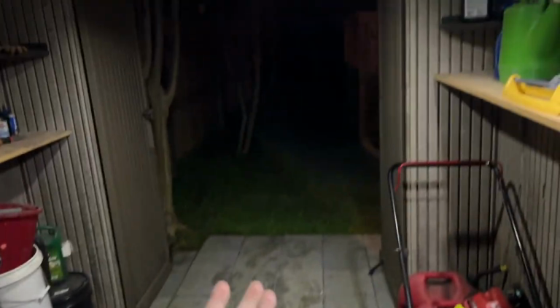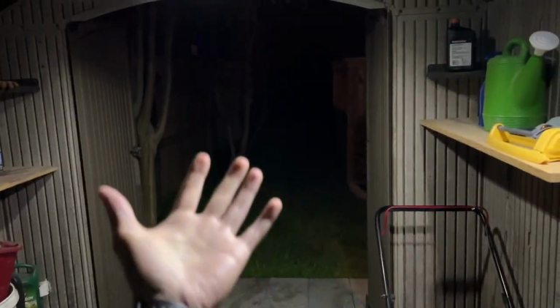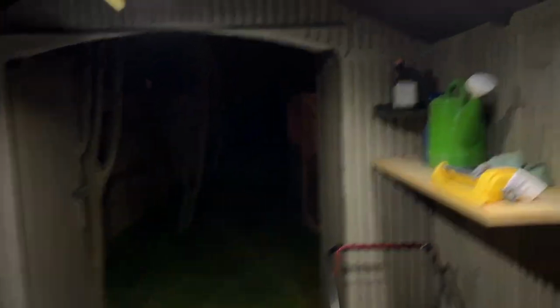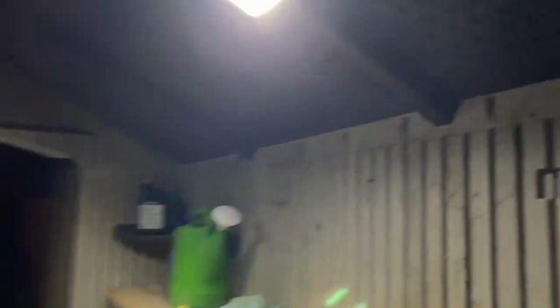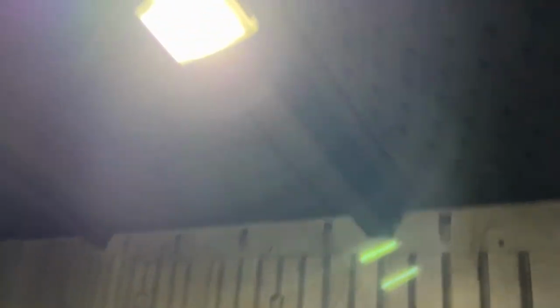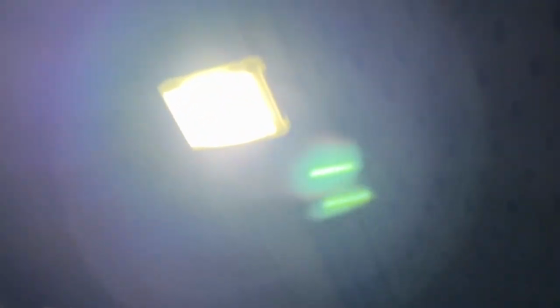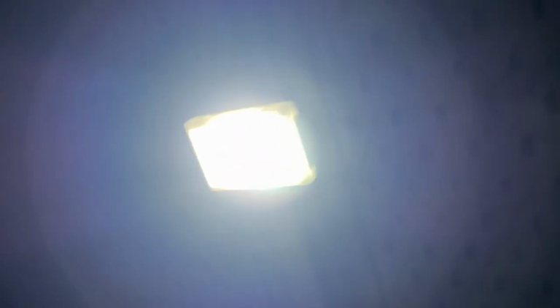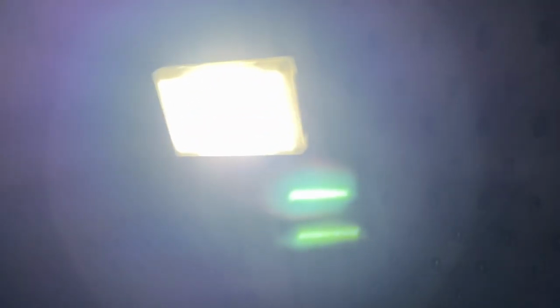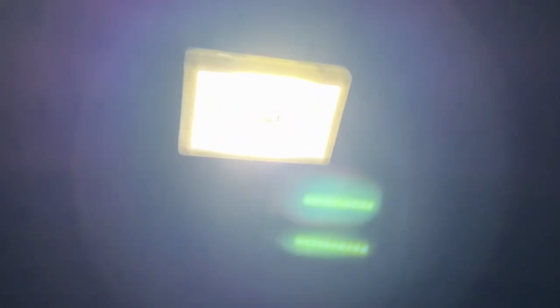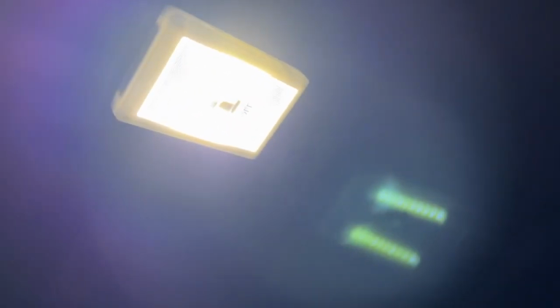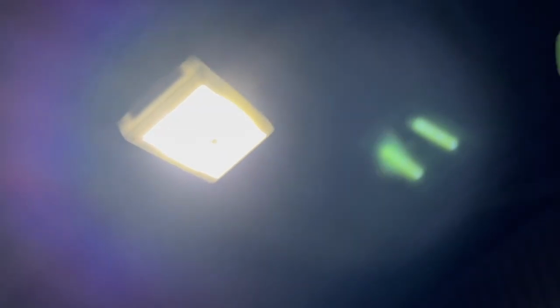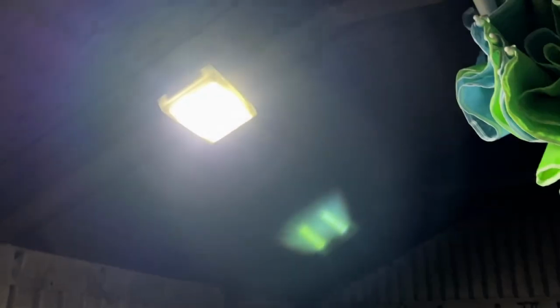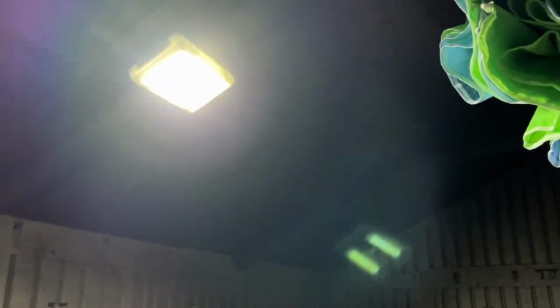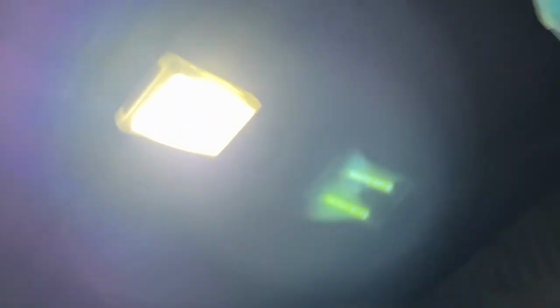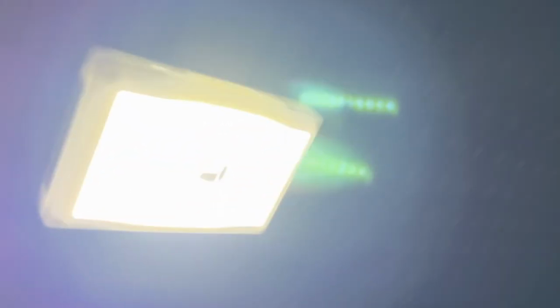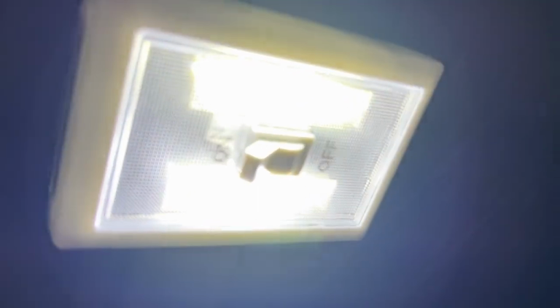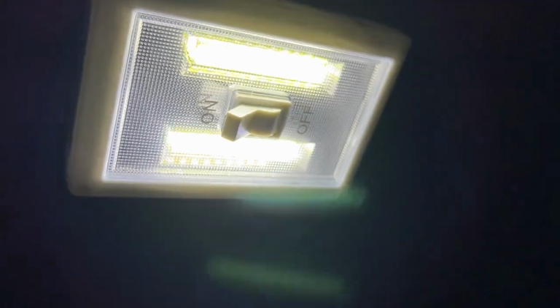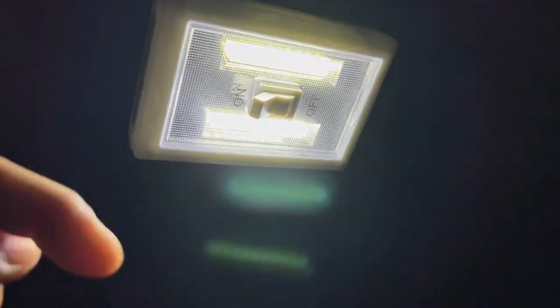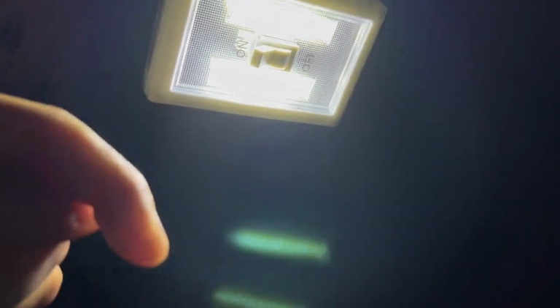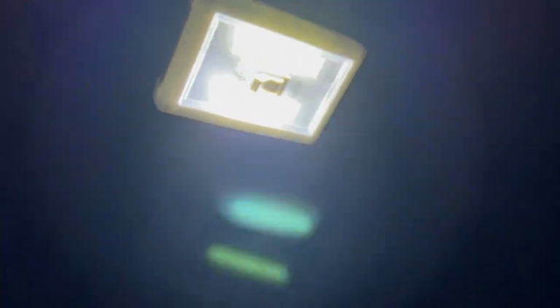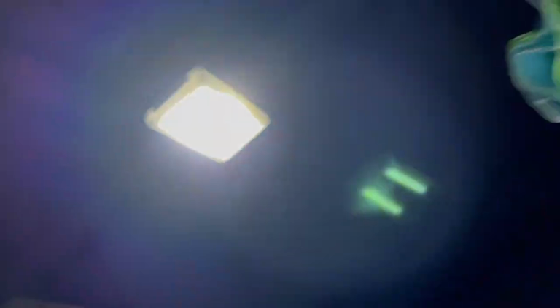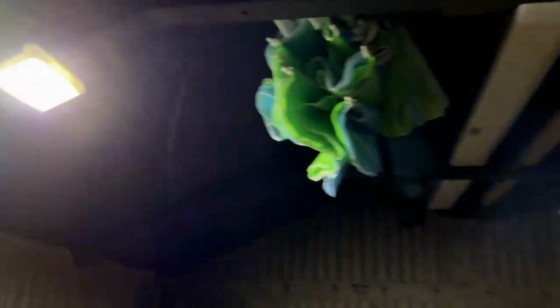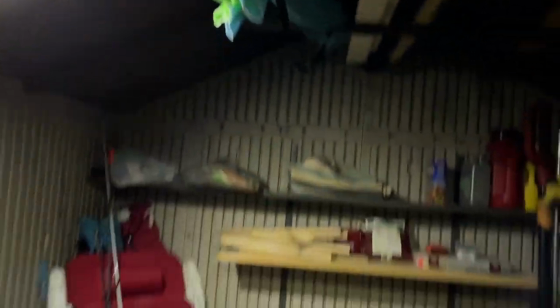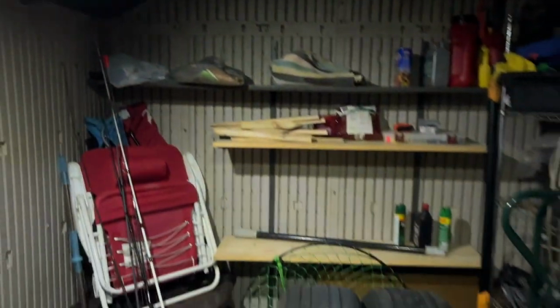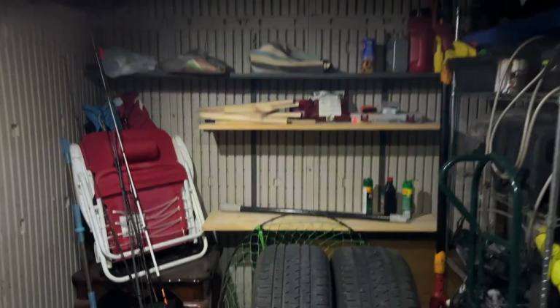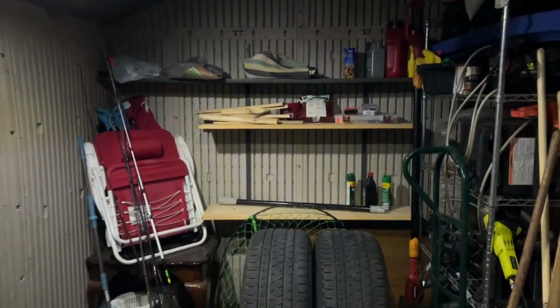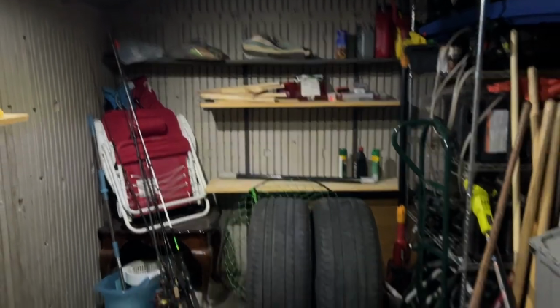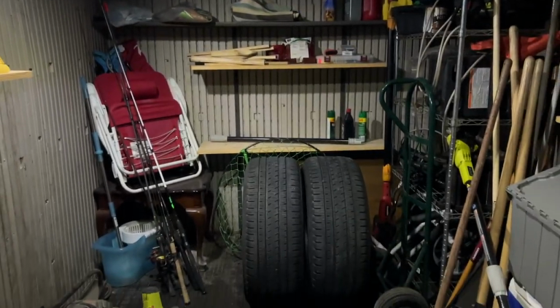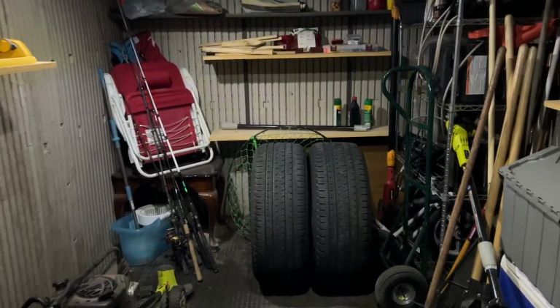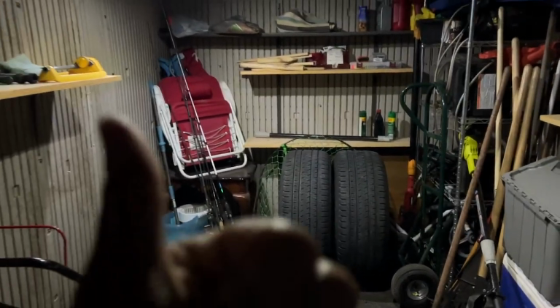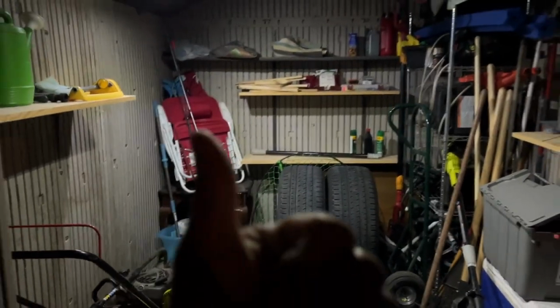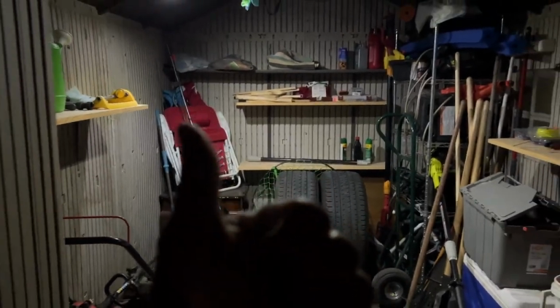So super happy with these bright LED portable lights. Again if you want to check out this awesome product I will leave the link down in the description below for you, but please be sure to like, comment, subscribe, and share this video — and as always, thank you all for watching.